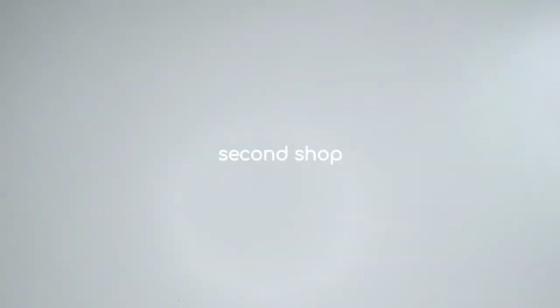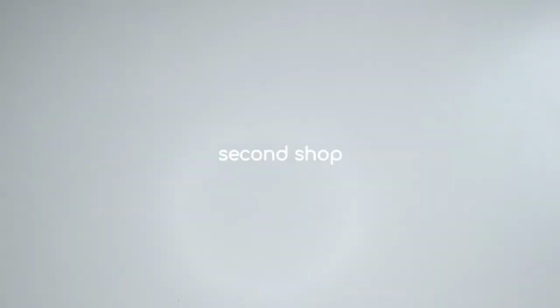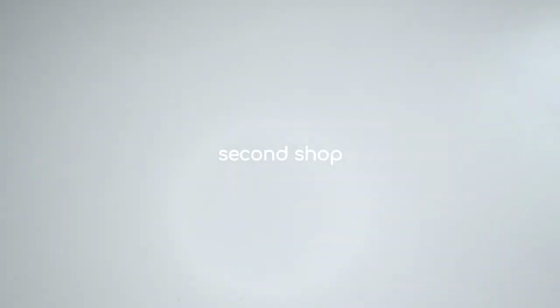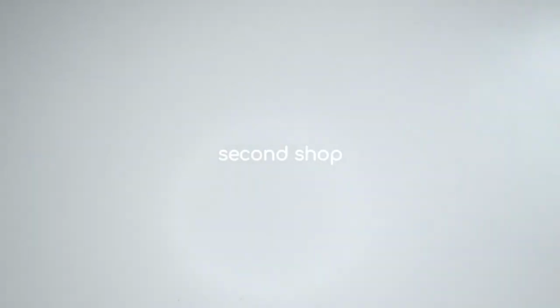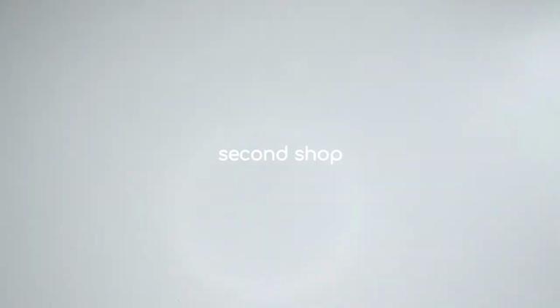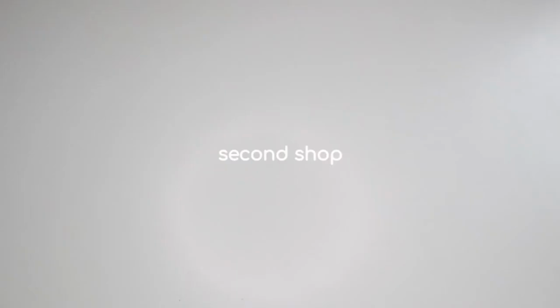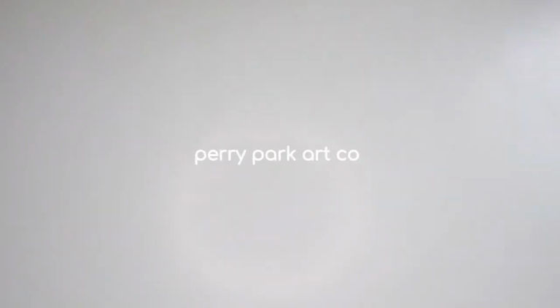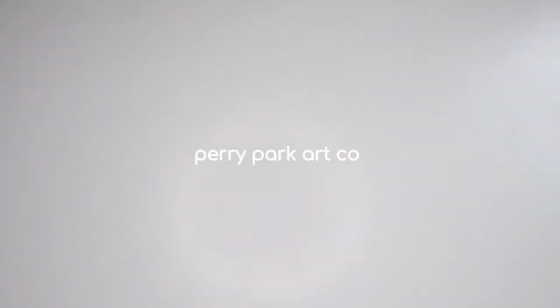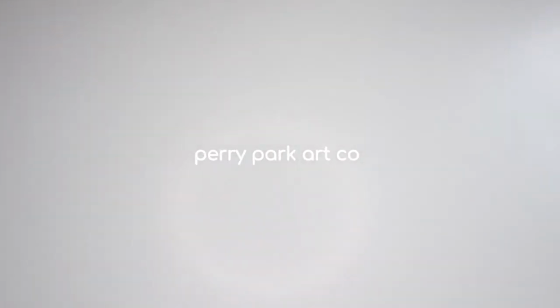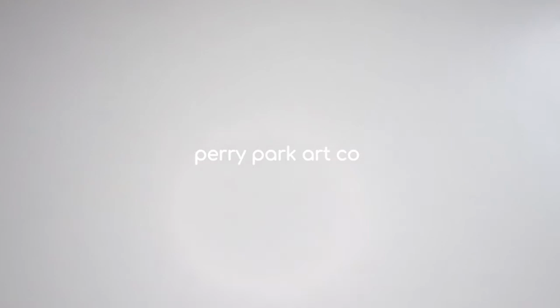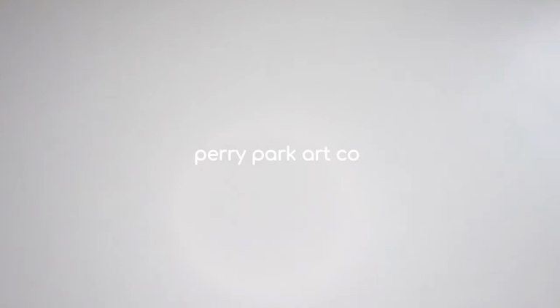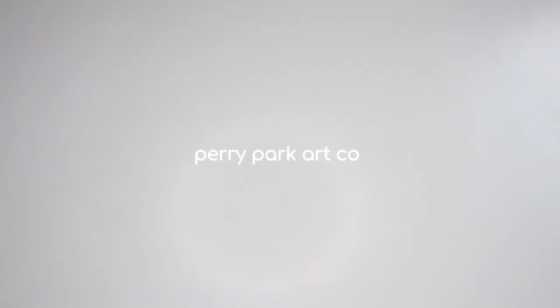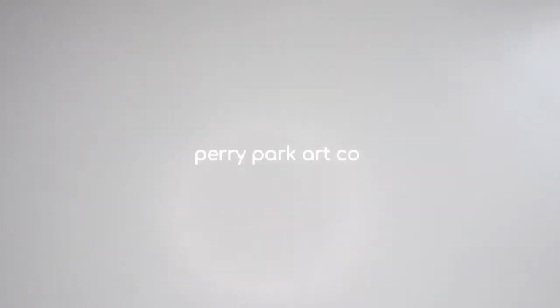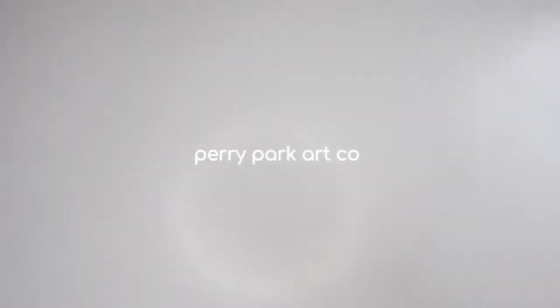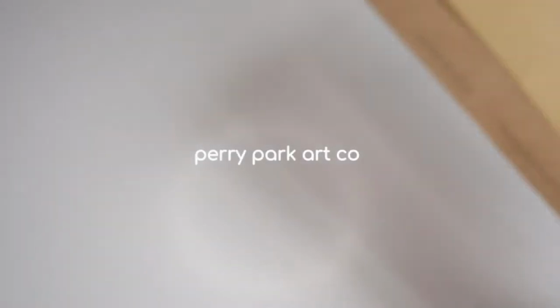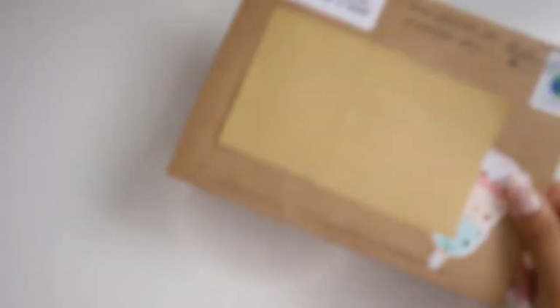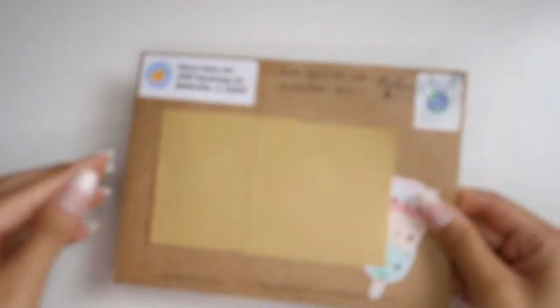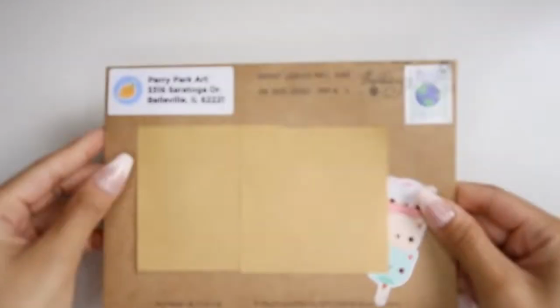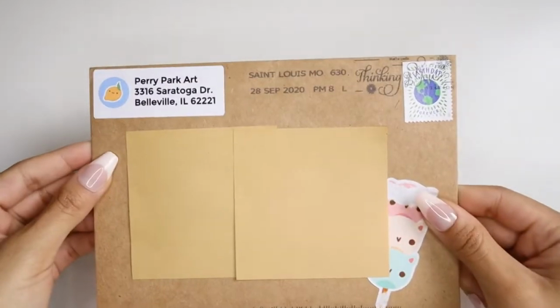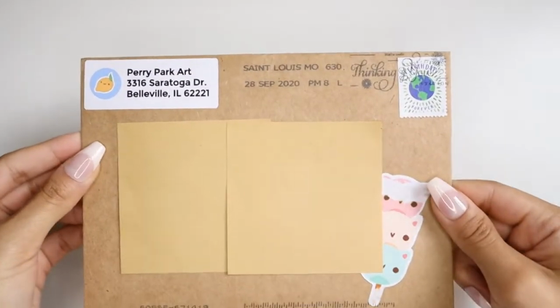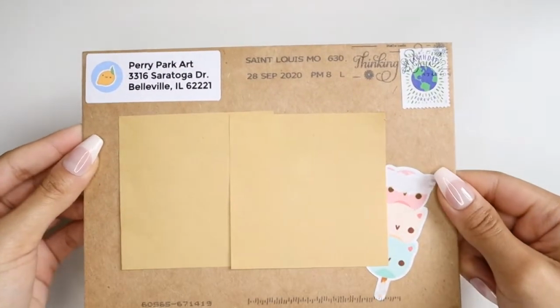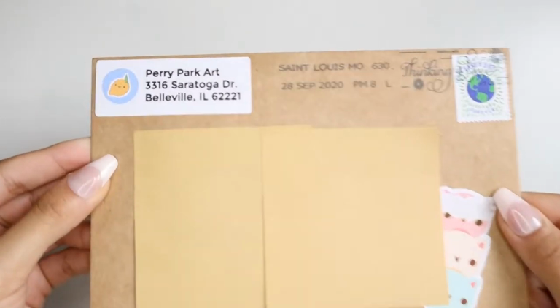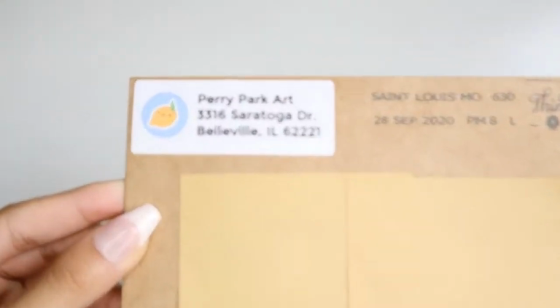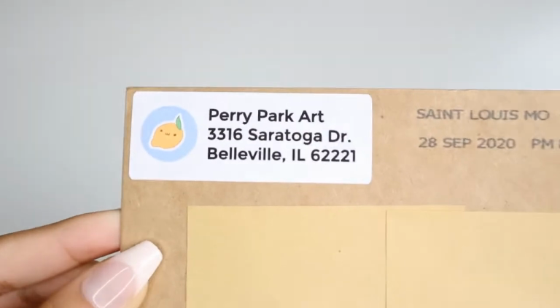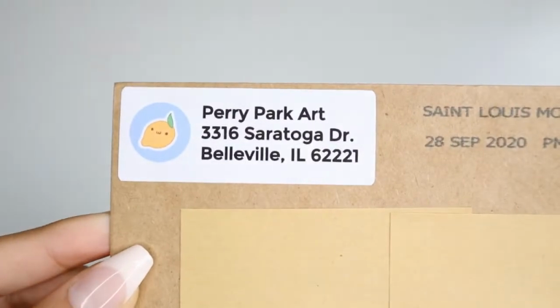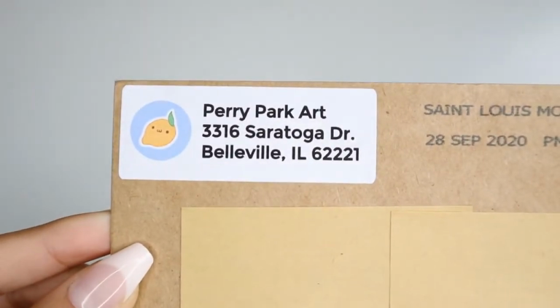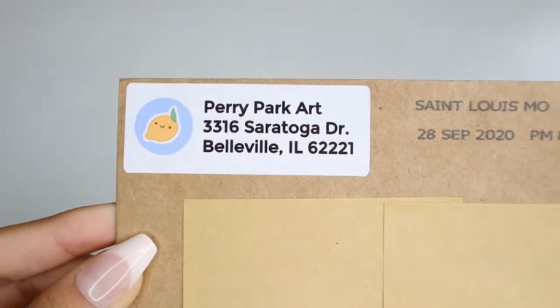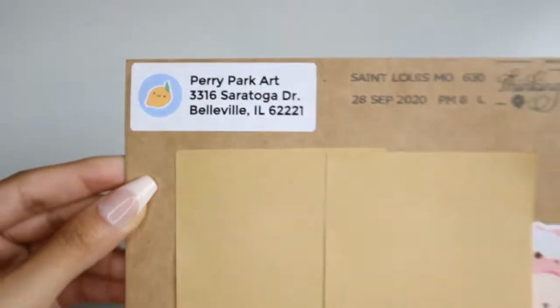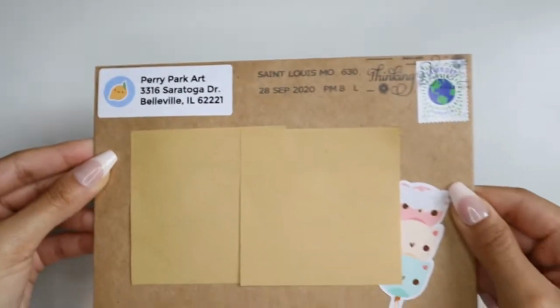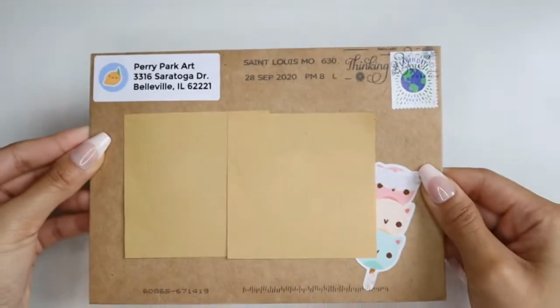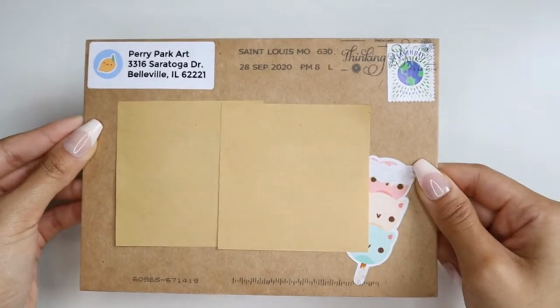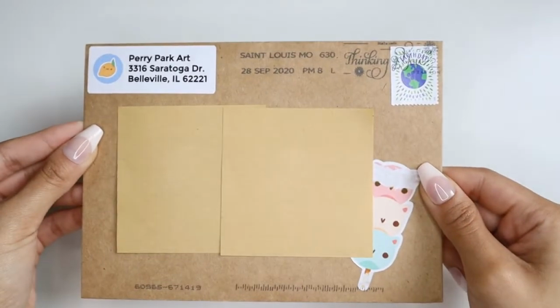The second shop is Perry Park. This sticker shop is also based on Etsy and has such a bubbly and cute art style. This shop features everything from food-themed stickers, animals, and prints.